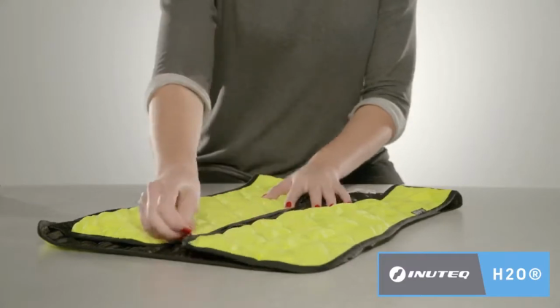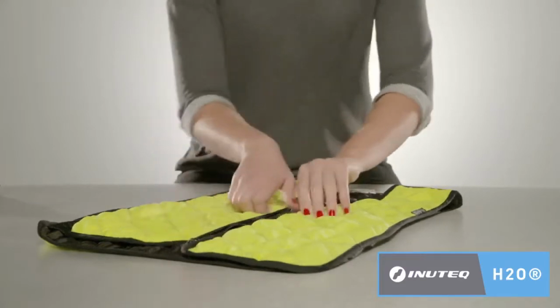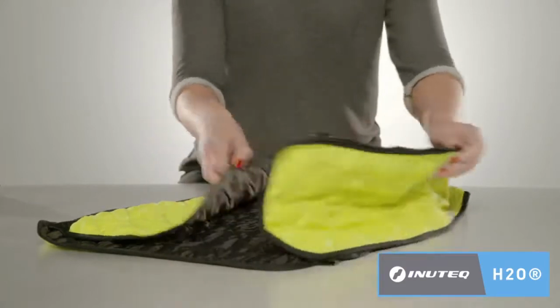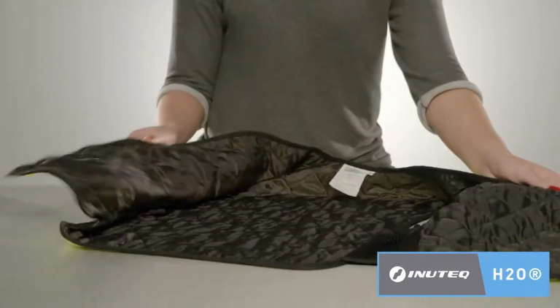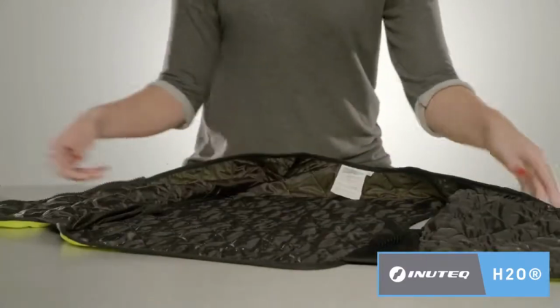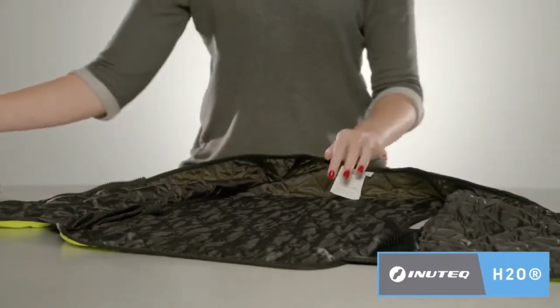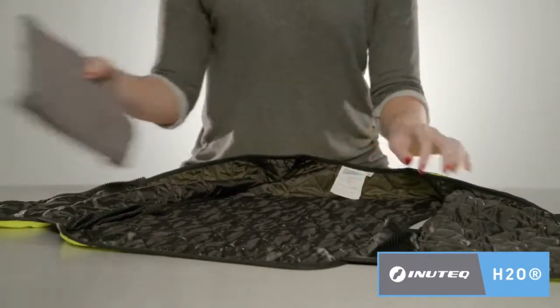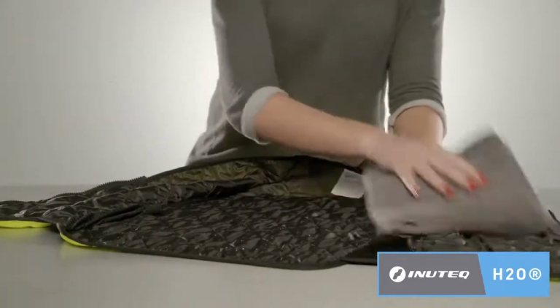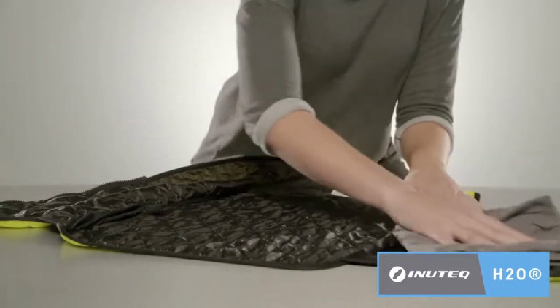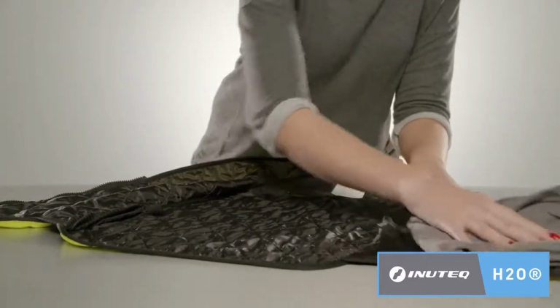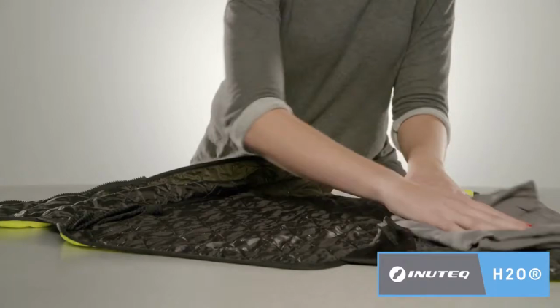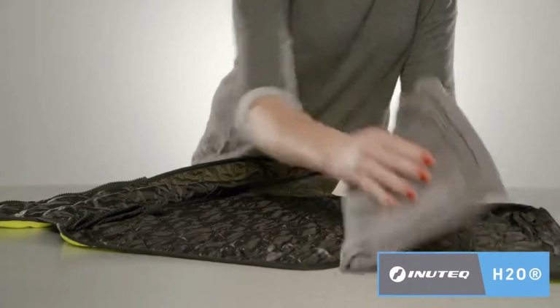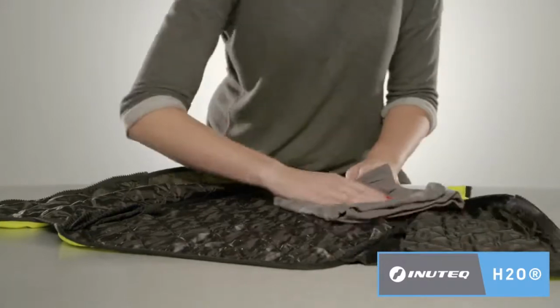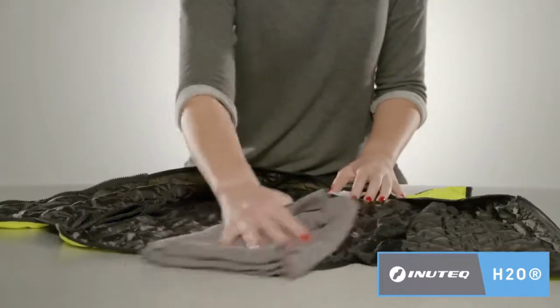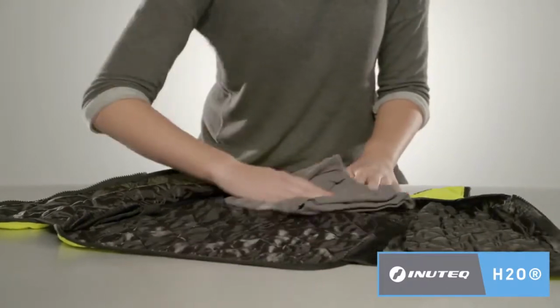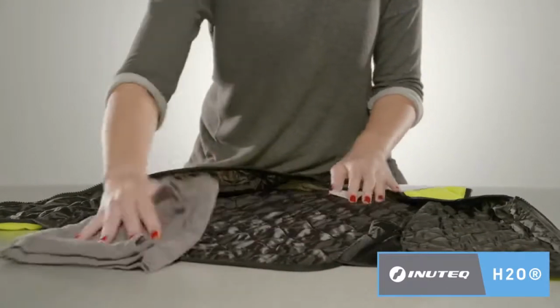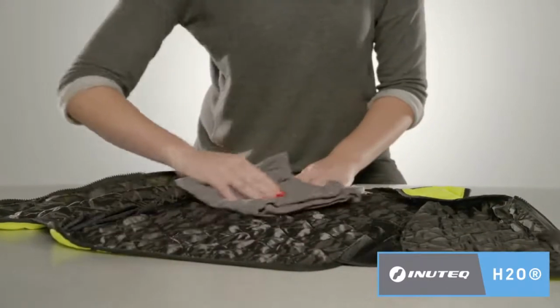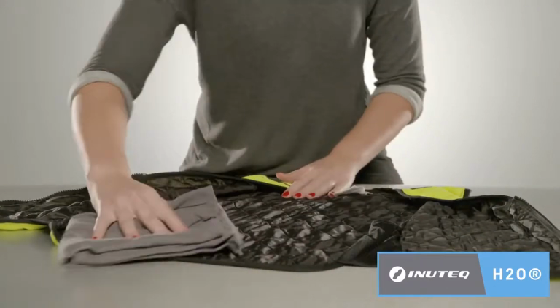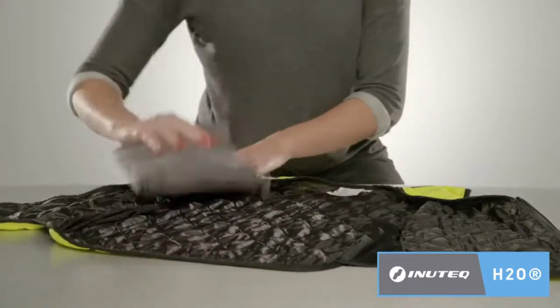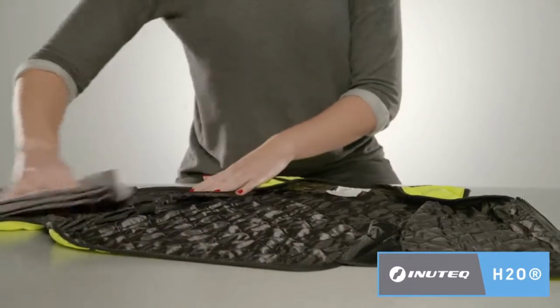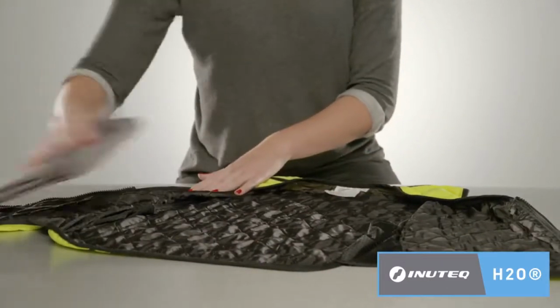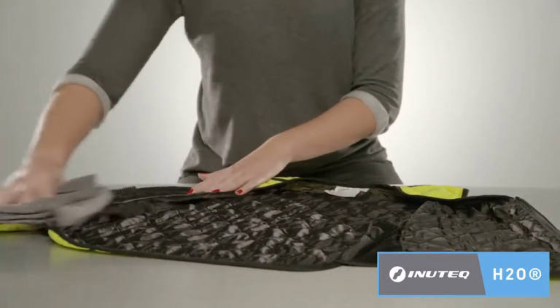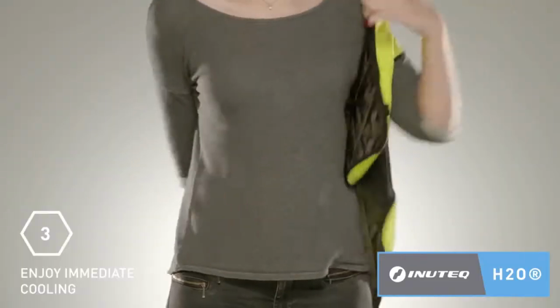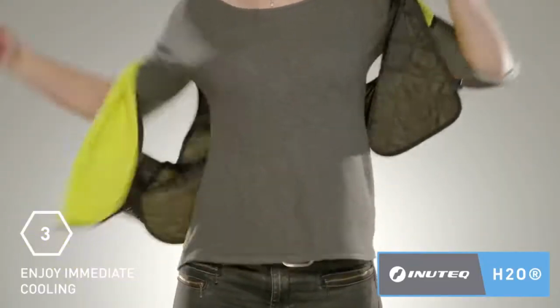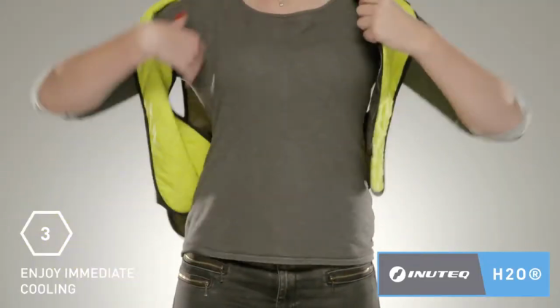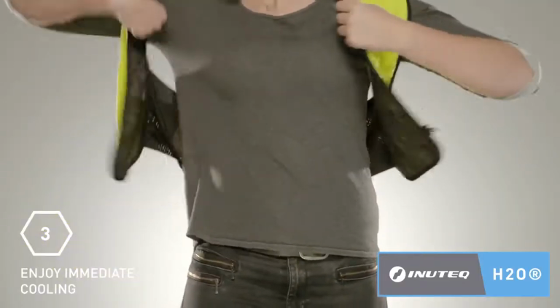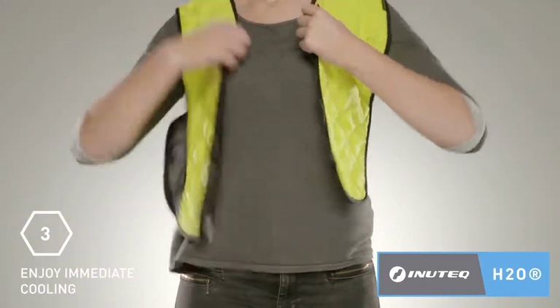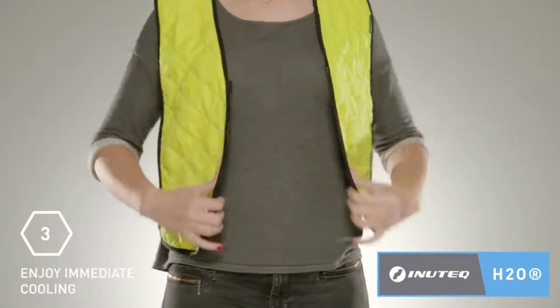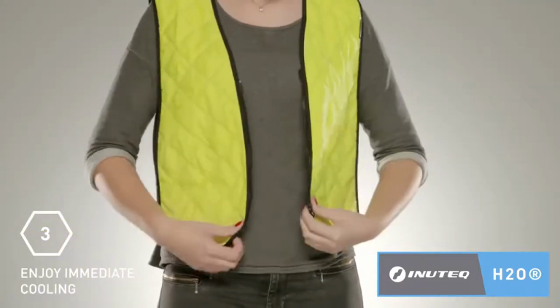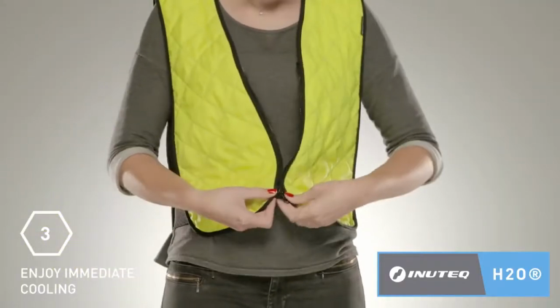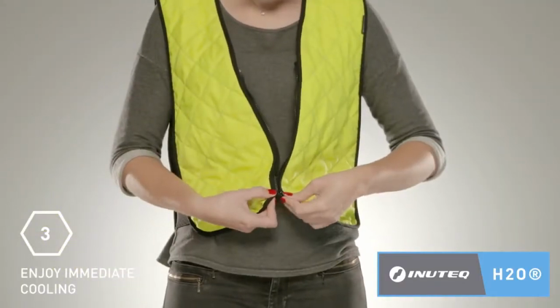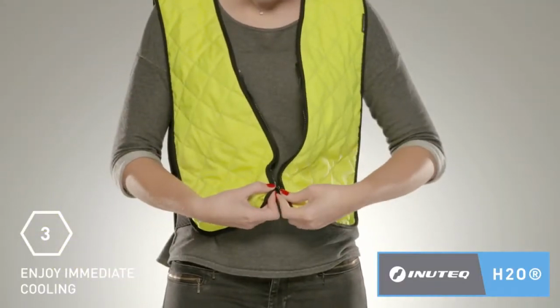If desired, you can wipe dry the water repellent liner inside with a towel. Now that the inside of the vest is dry, simply put it on and enjoy the comfortable cooling effect for several hours.